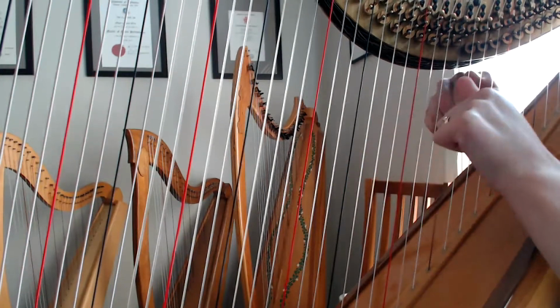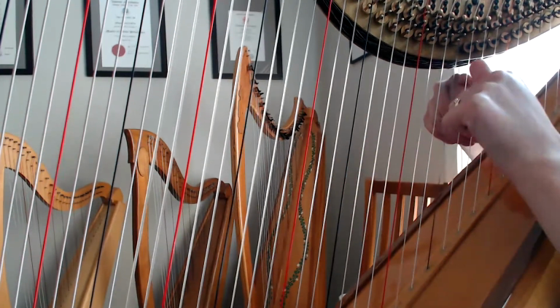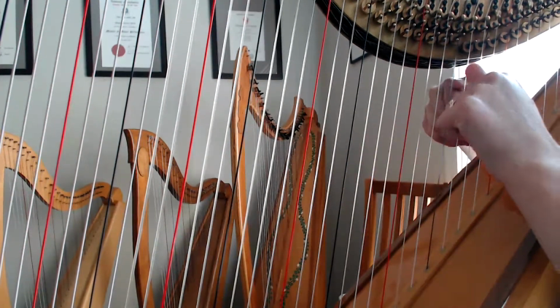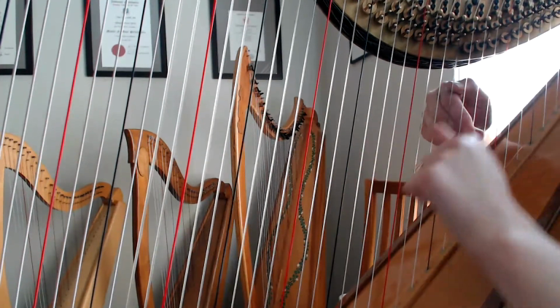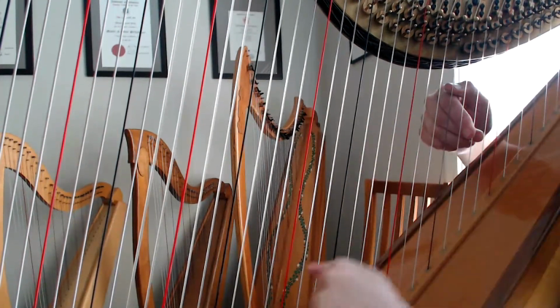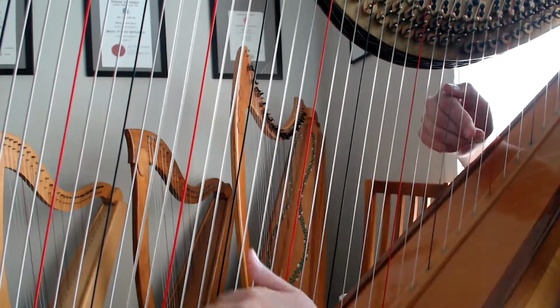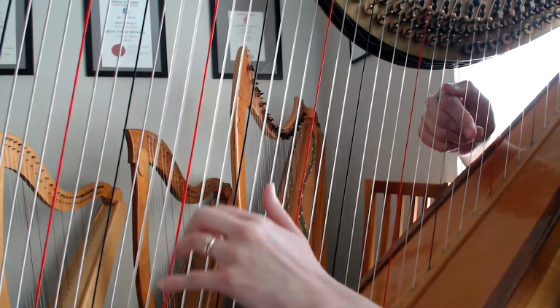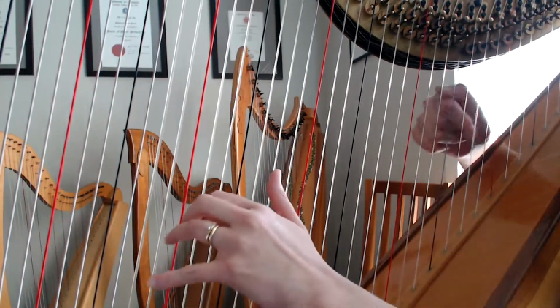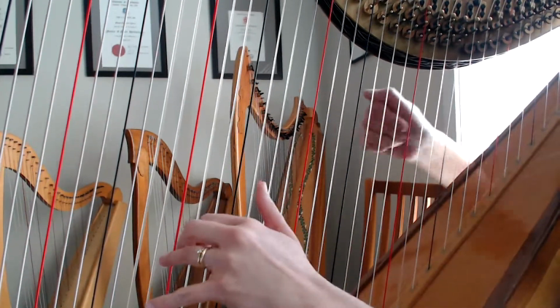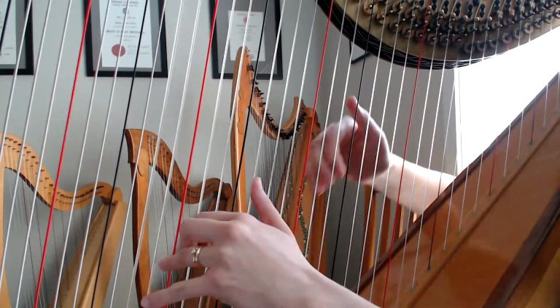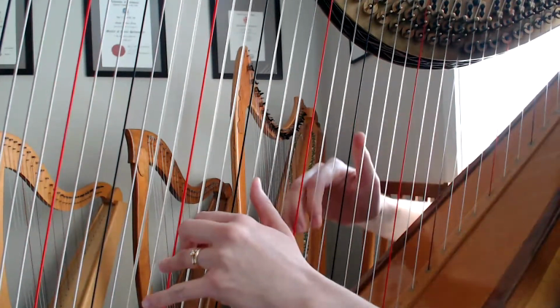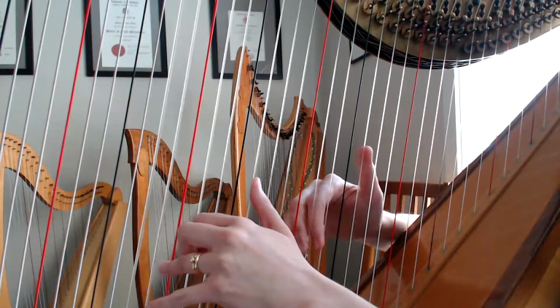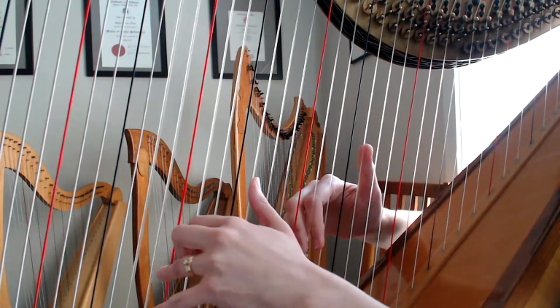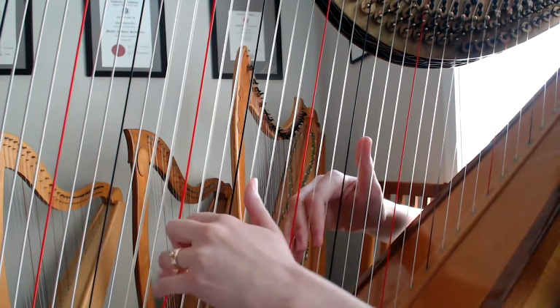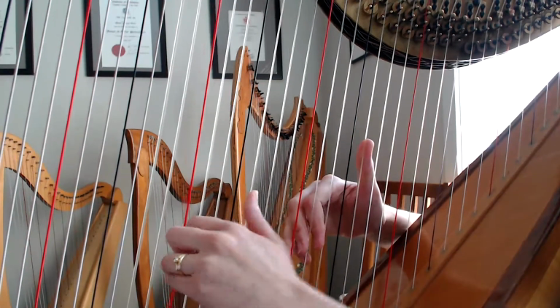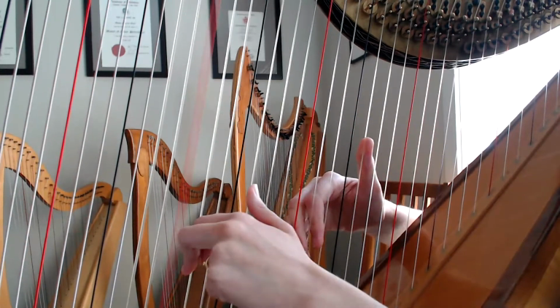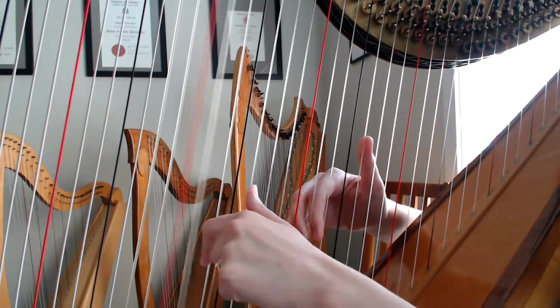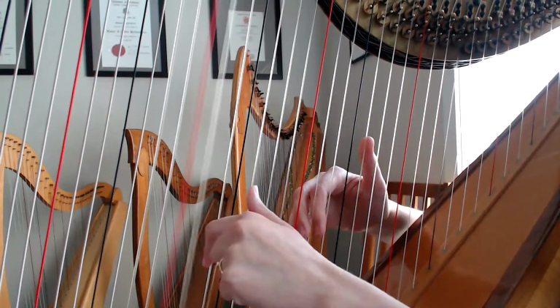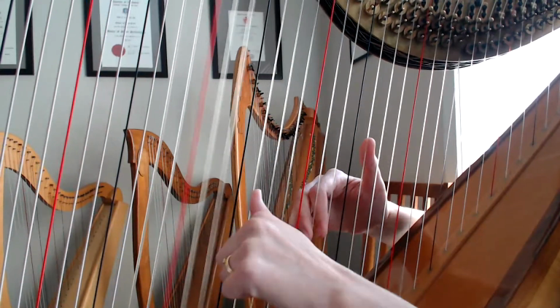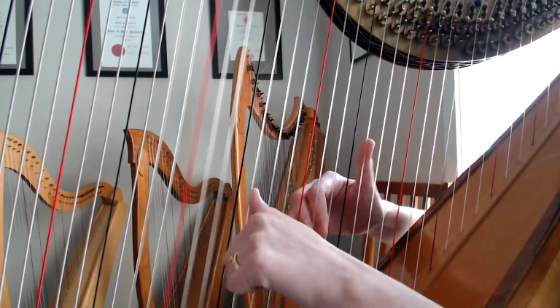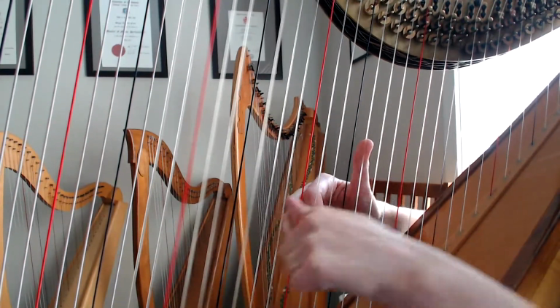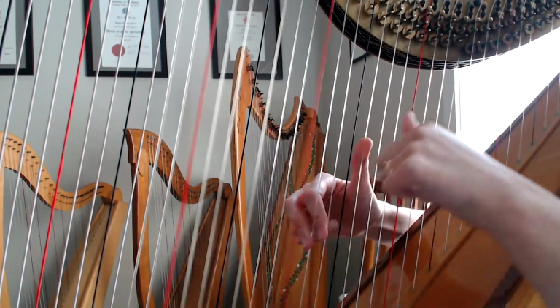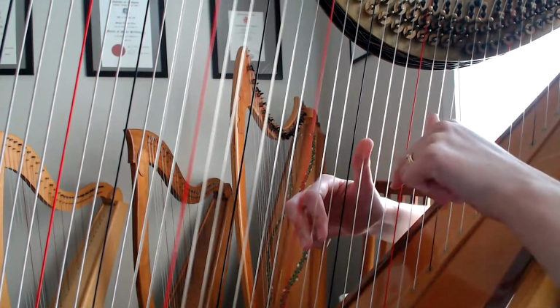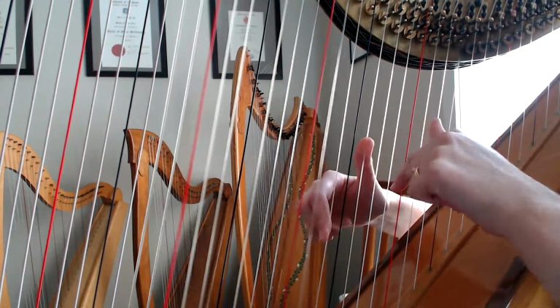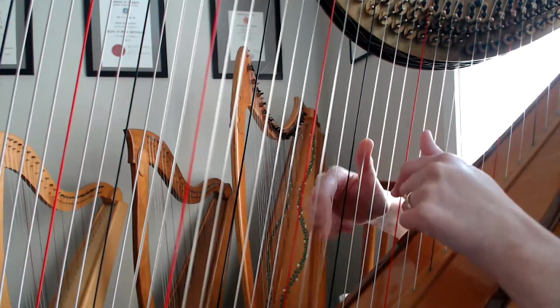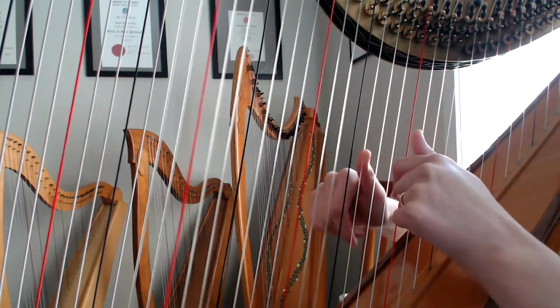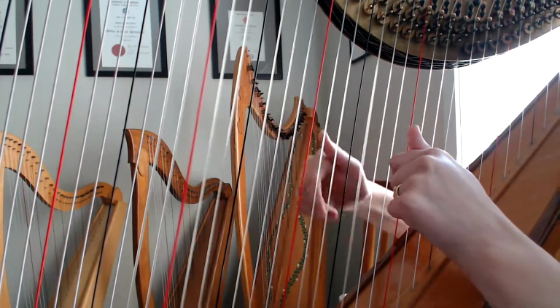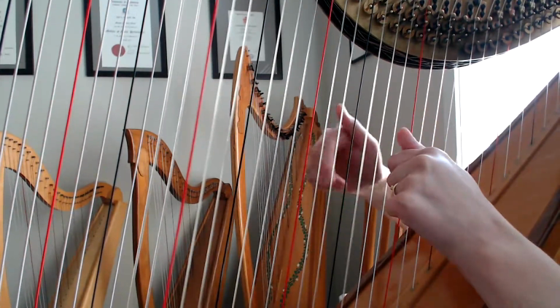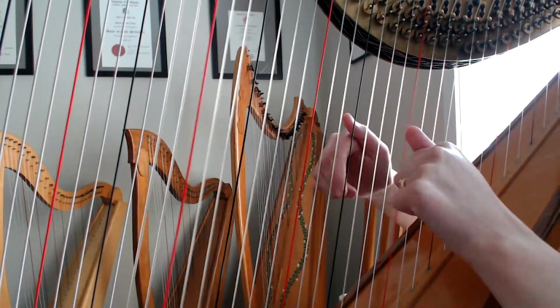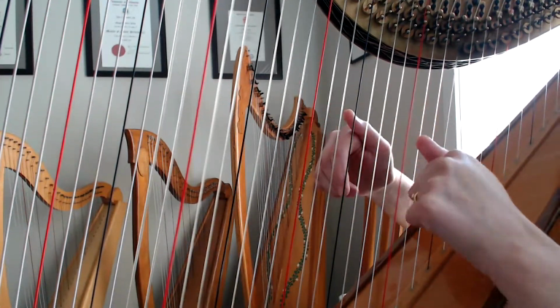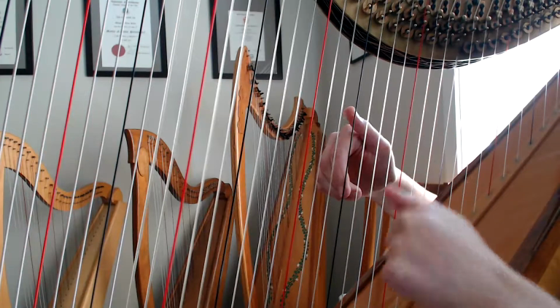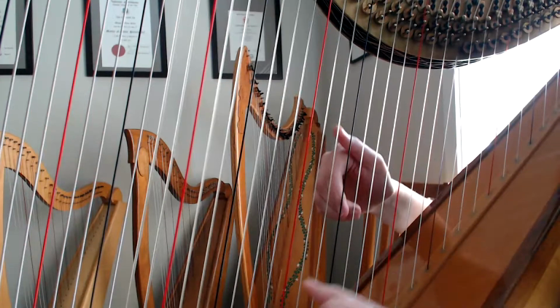One, two, three, four. One, two, three, four. See that early placement? Getting the hands onto the strings.